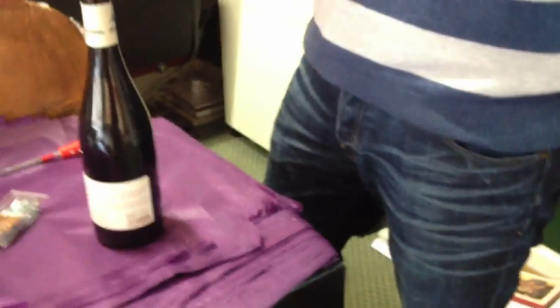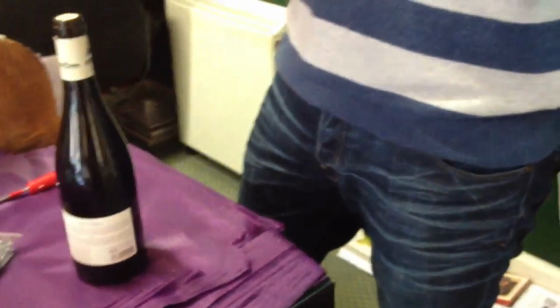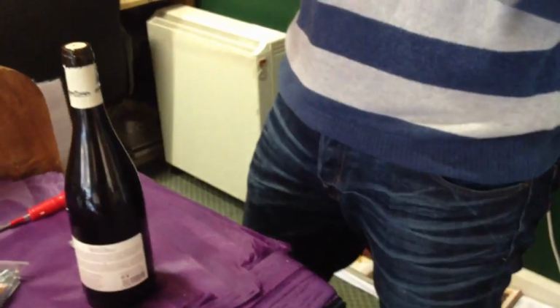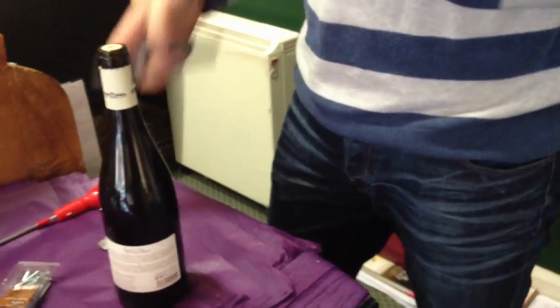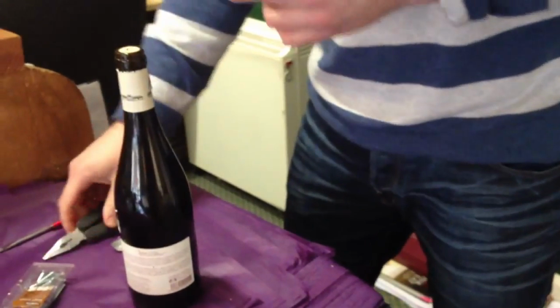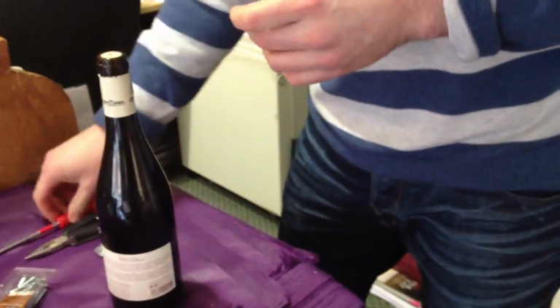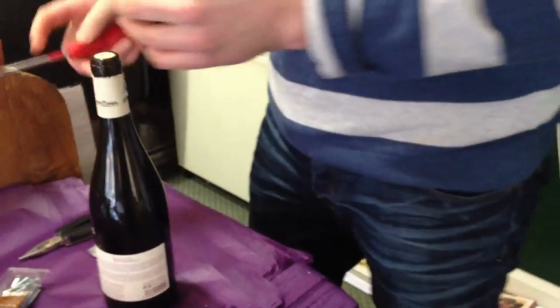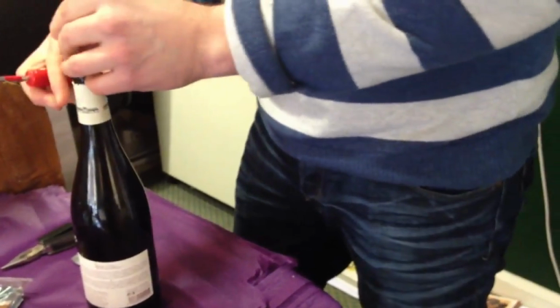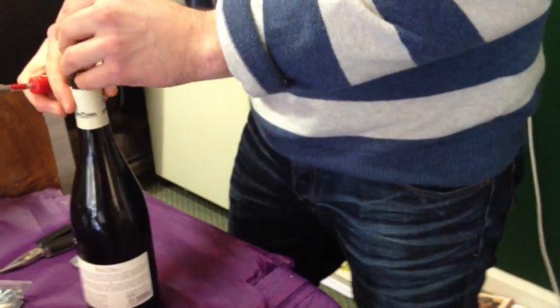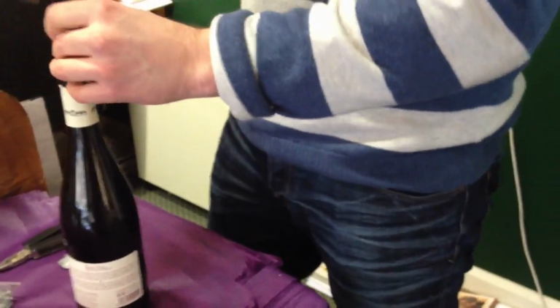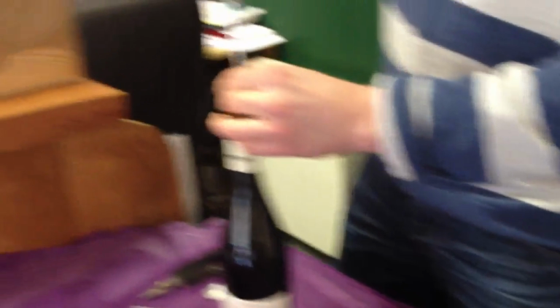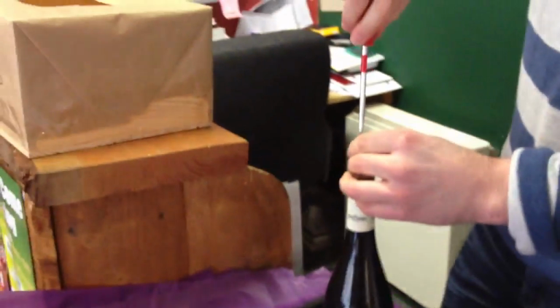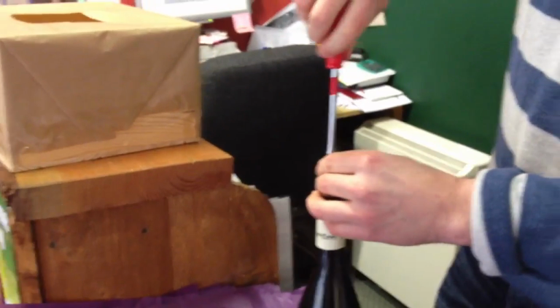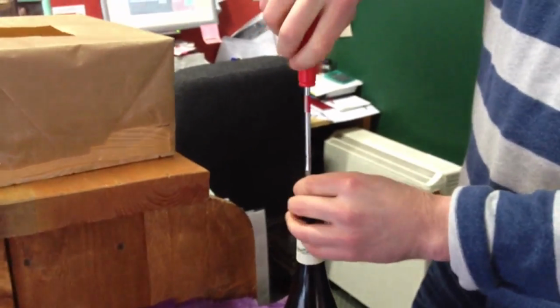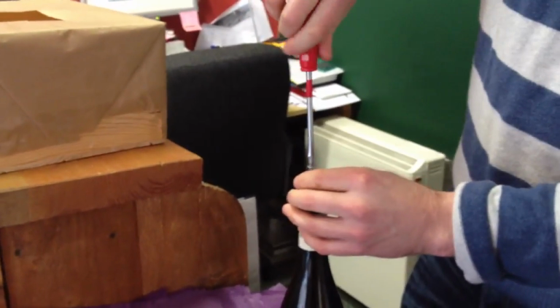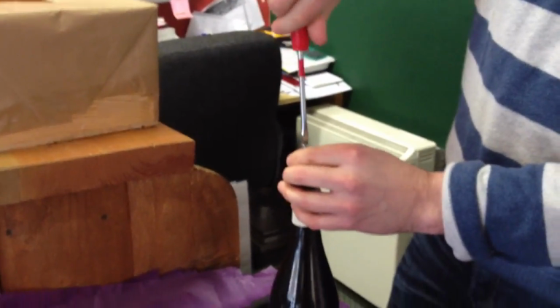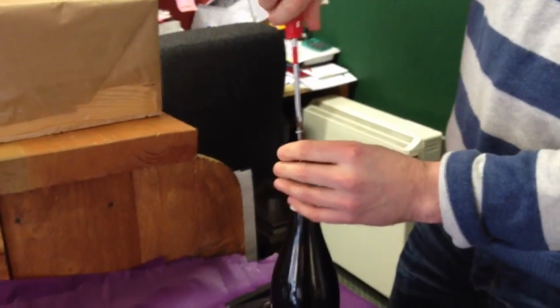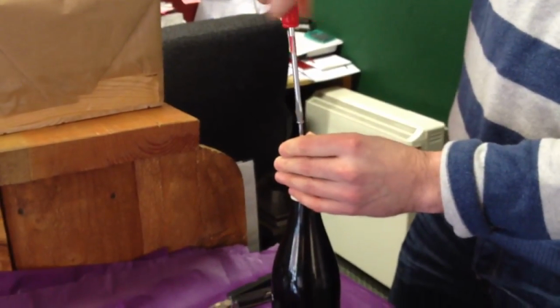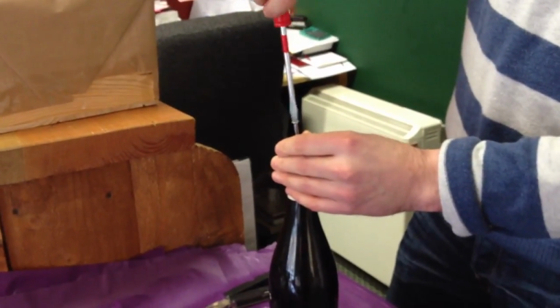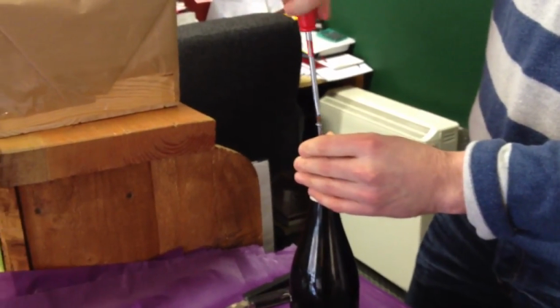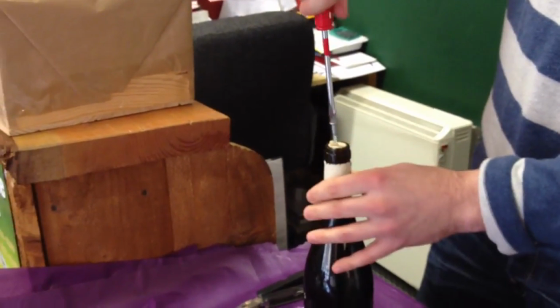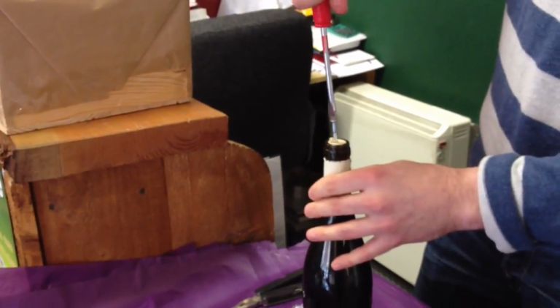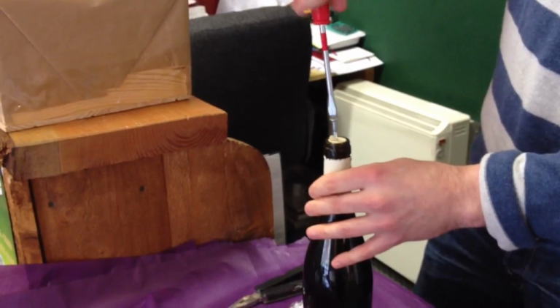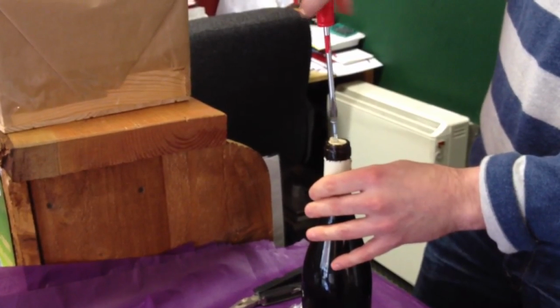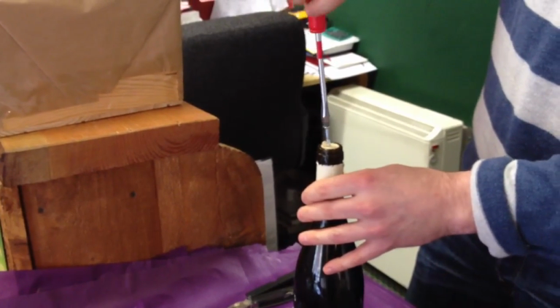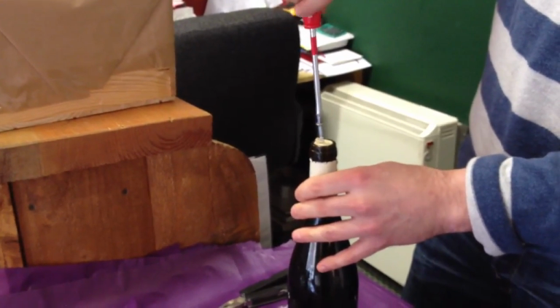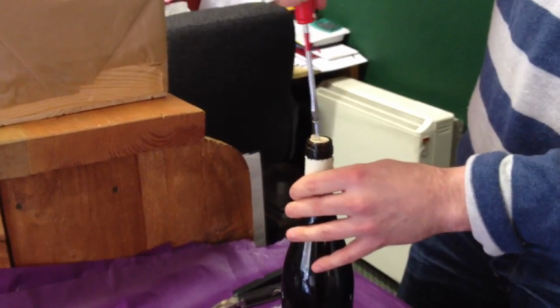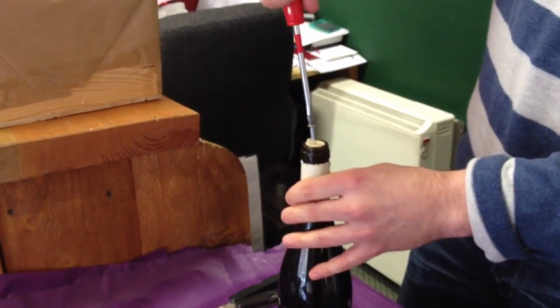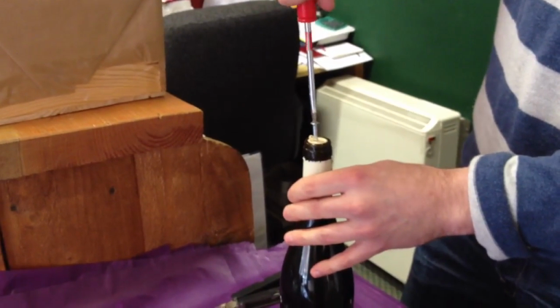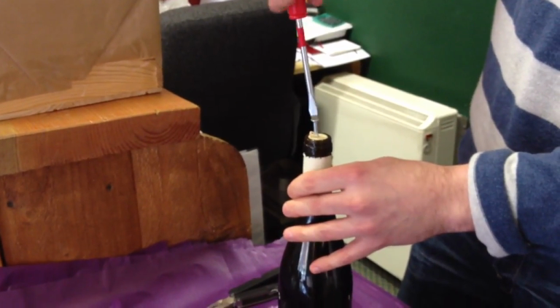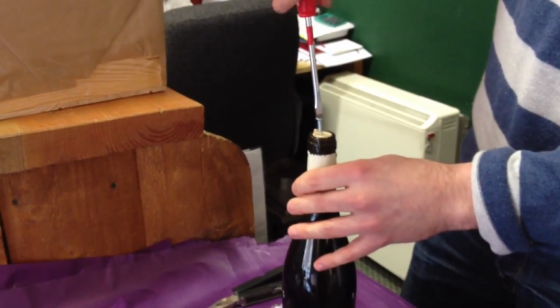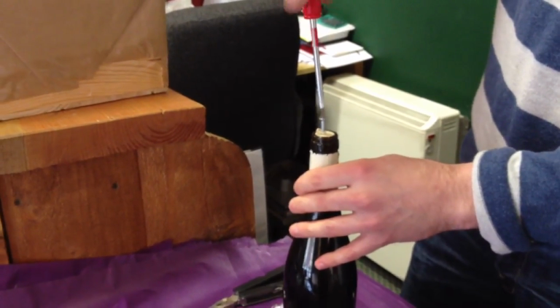You have no corkscrew left at all. You have to buy one now — she's hidden all mine. Hold on, we'll try one more time. See, if this was a wooden, a normal corkscrew, it might work.